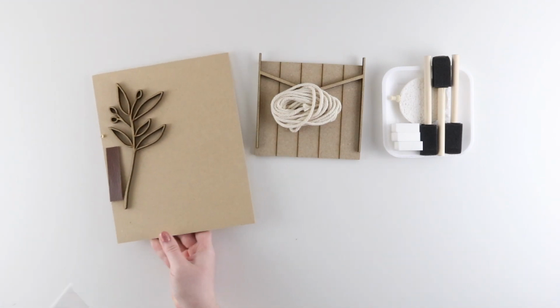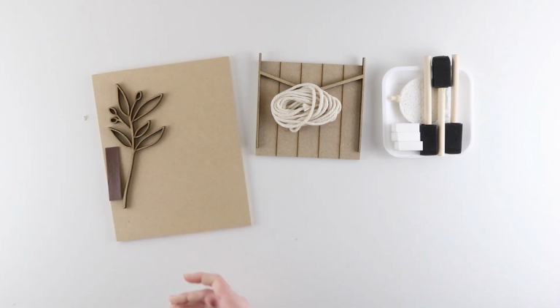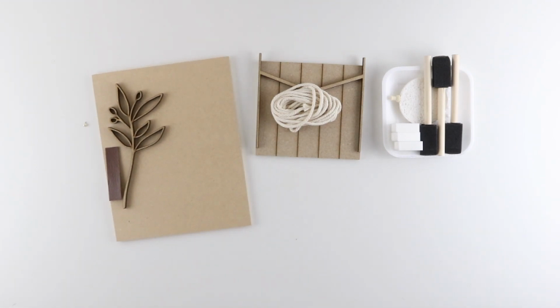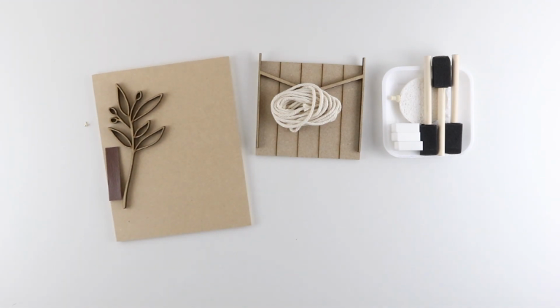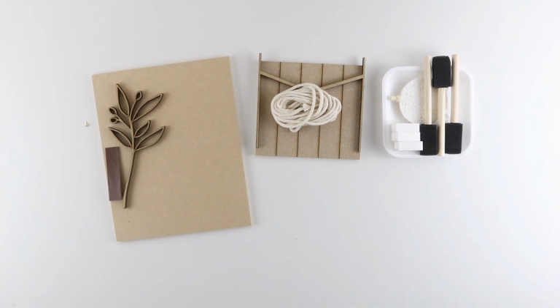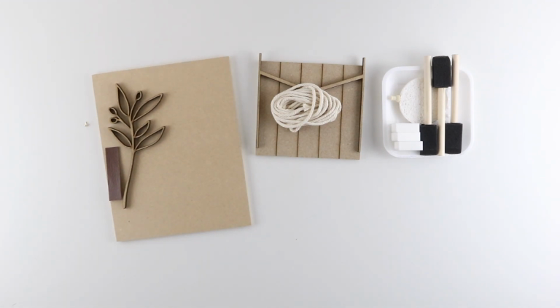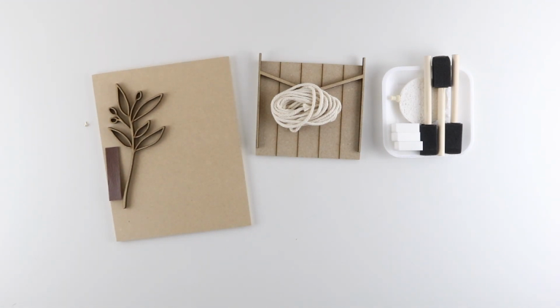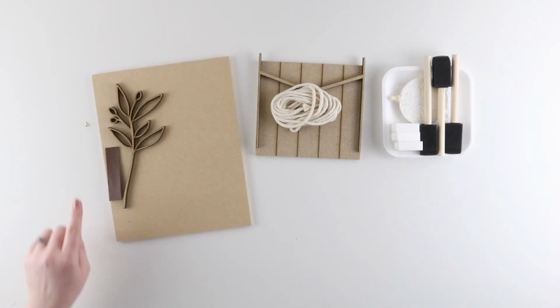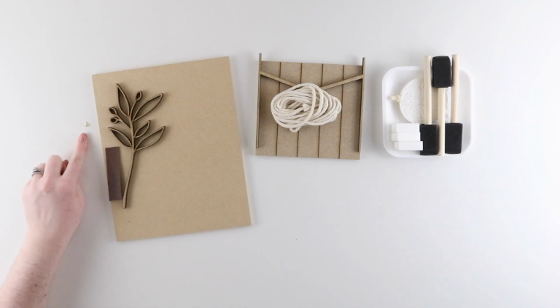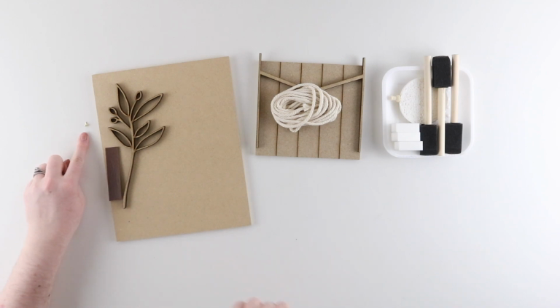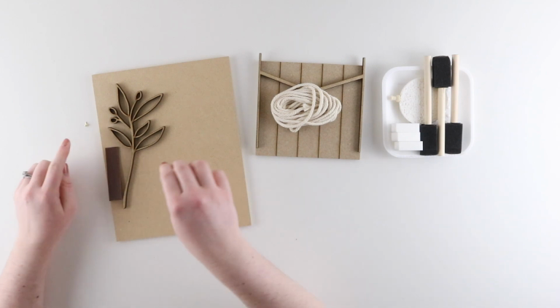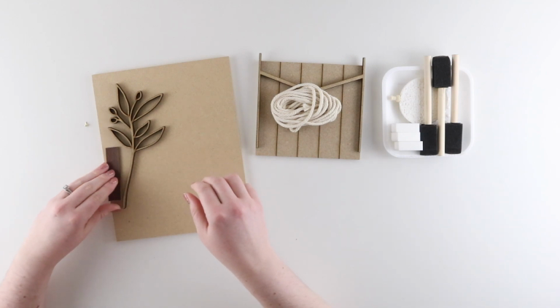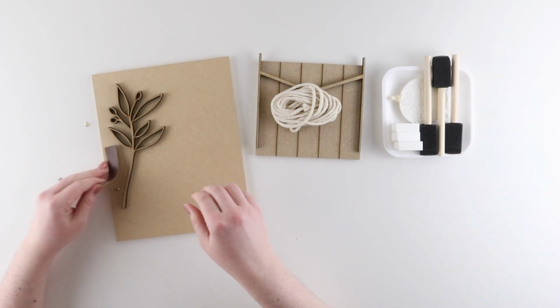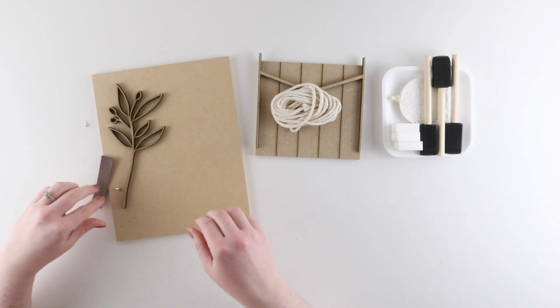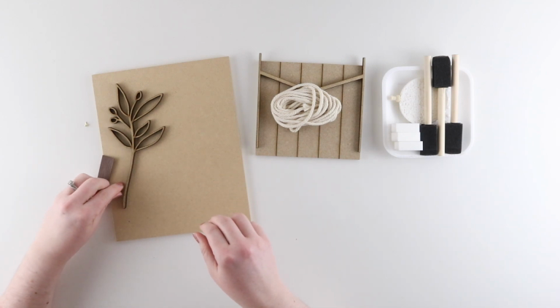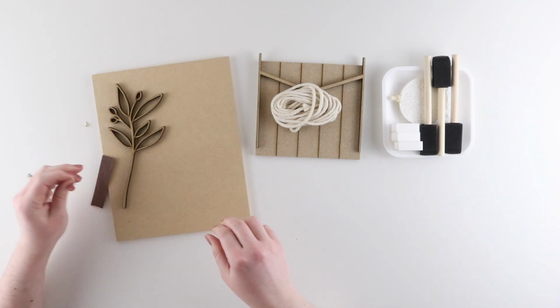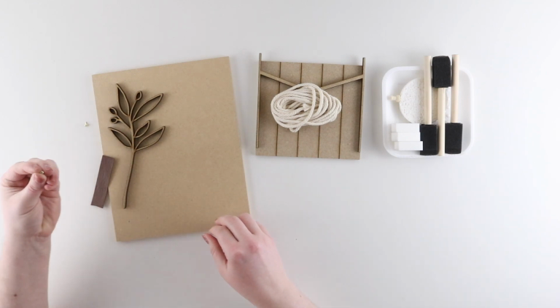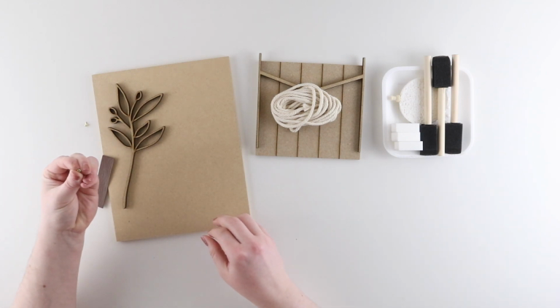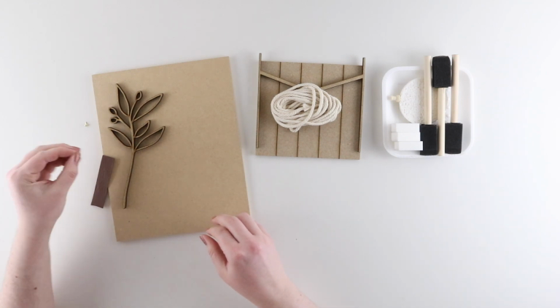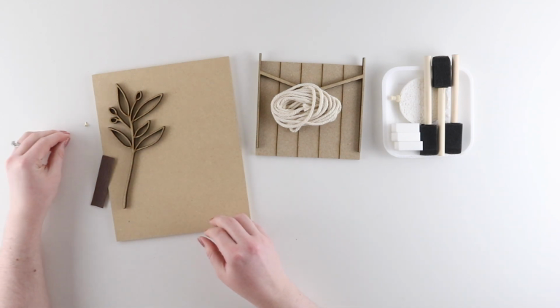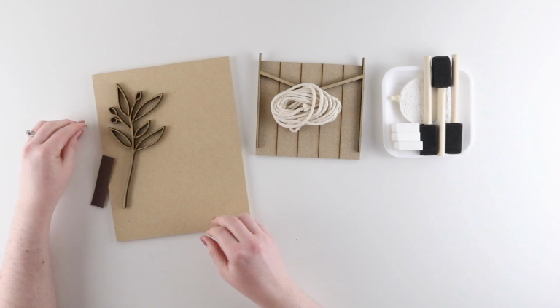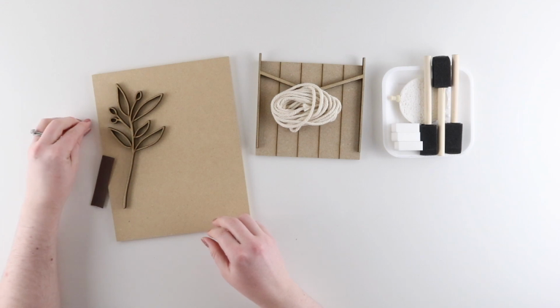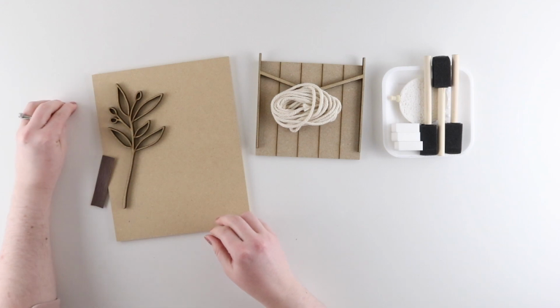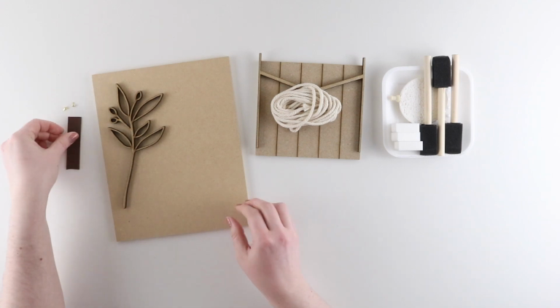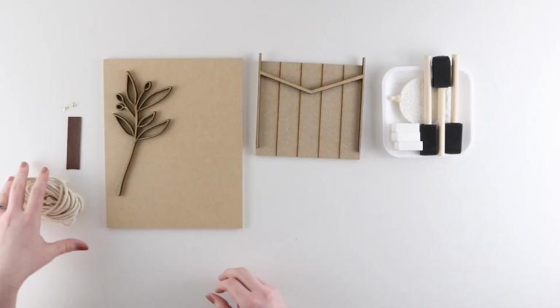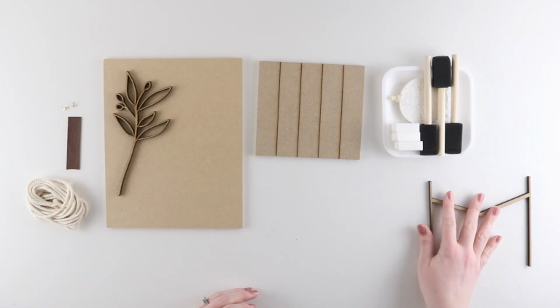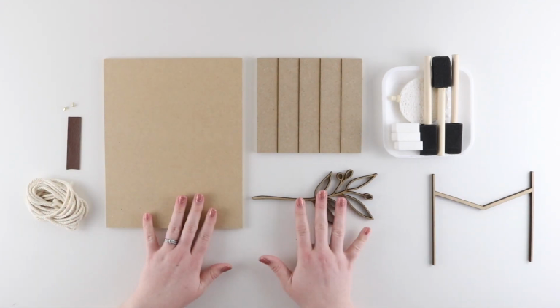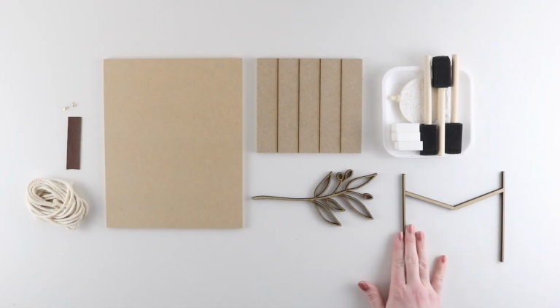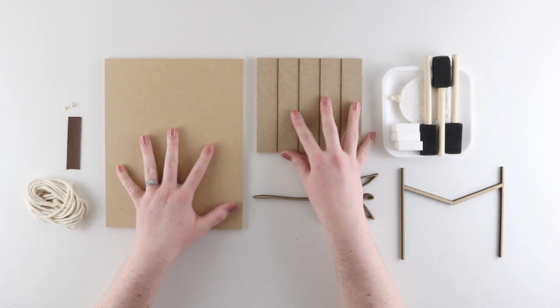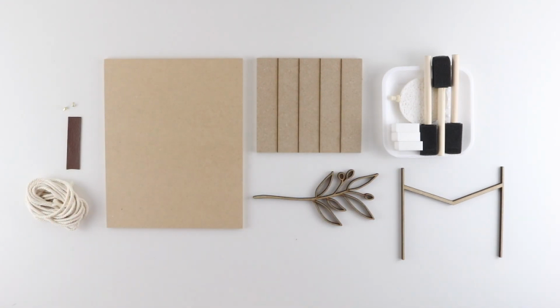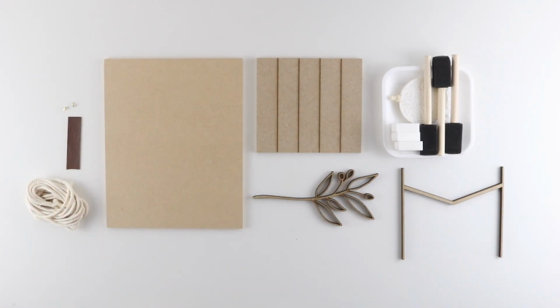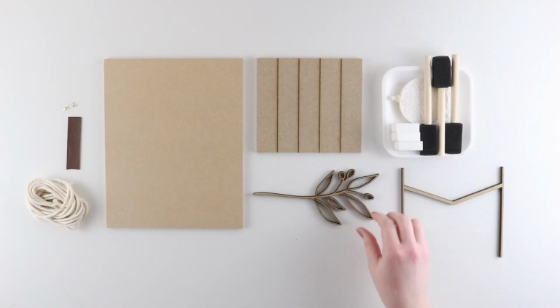One thing to keep in mind if you also get this kit is to make sure you don't lose the small brads that are included in the botanical sprig kit. Once I have everything unpackaged, I can get started on painting my pieces.